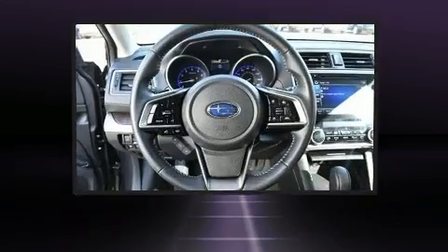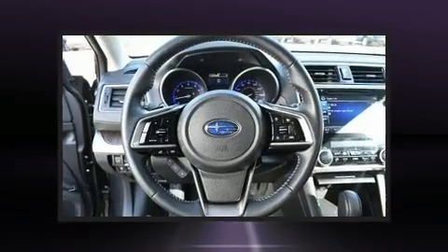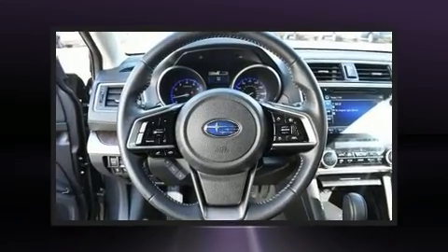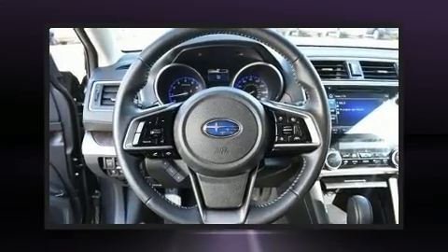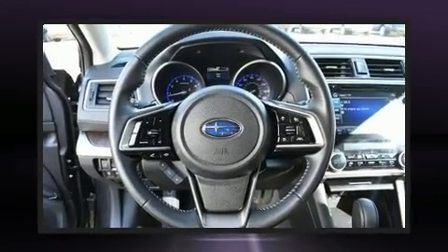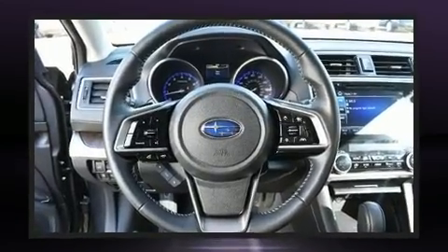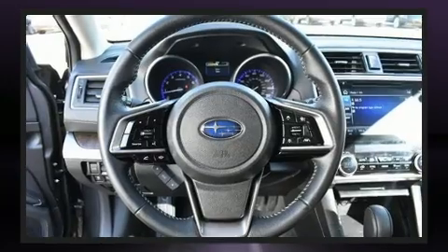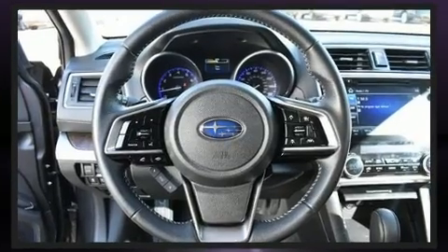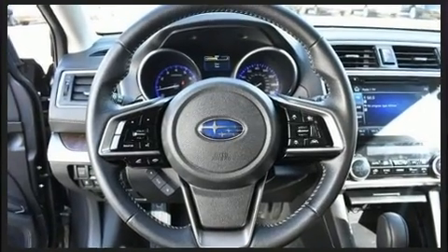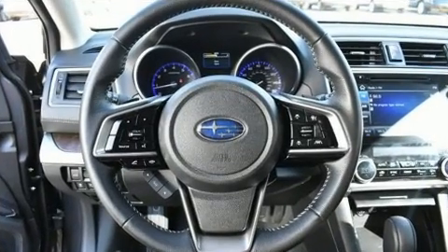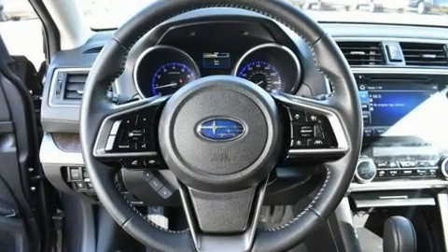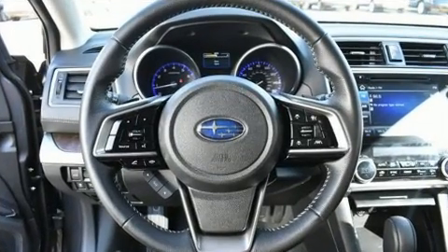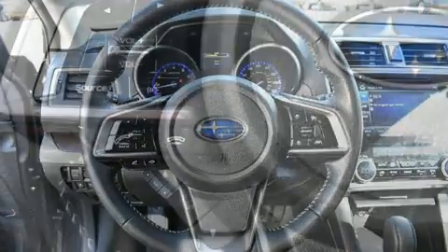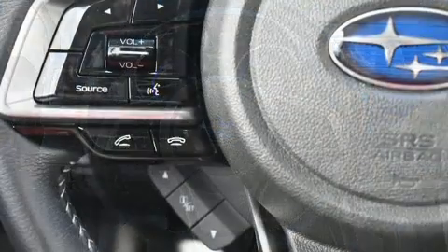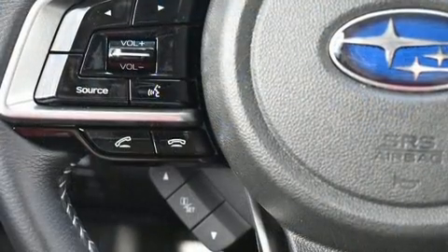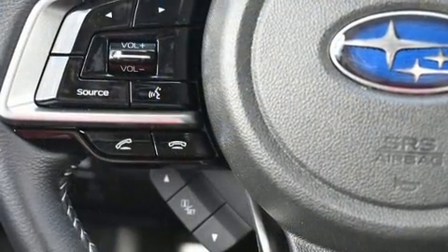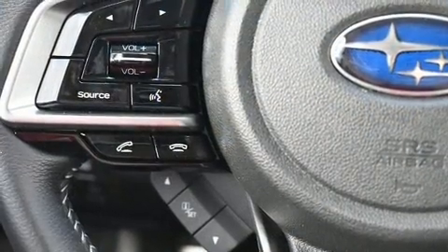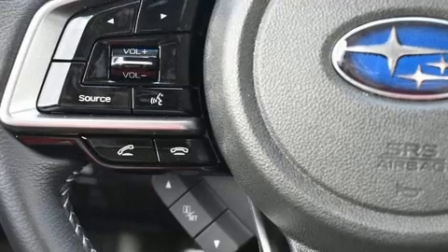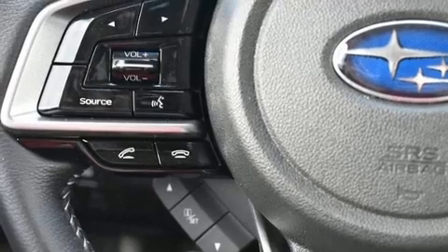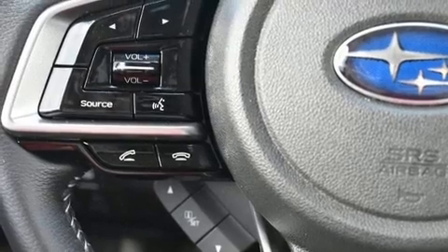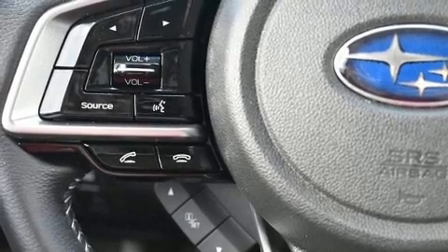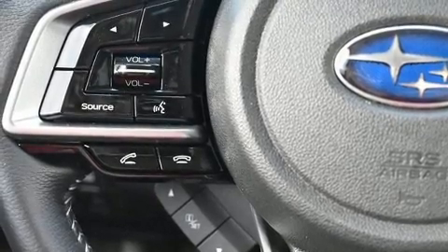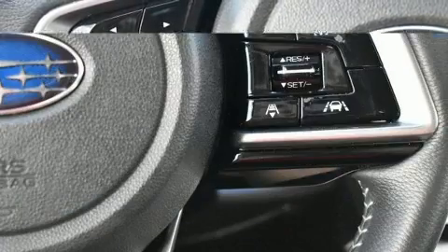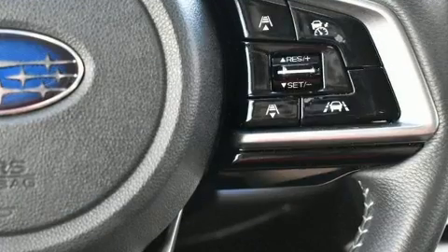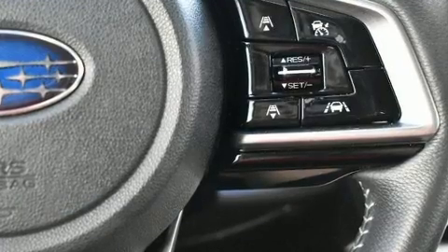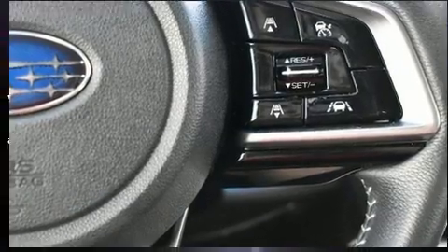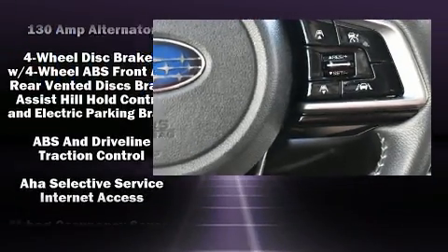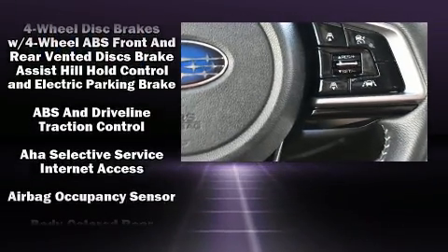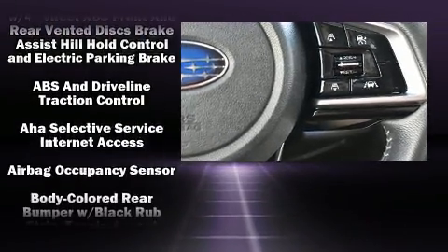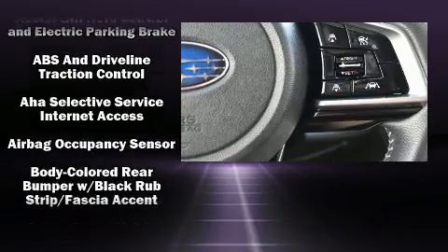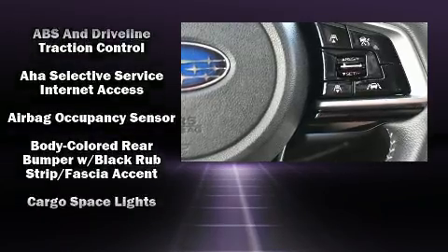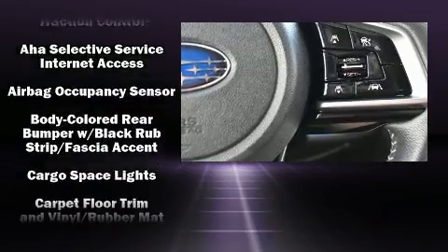Features such as automatic climate control and leather upholstery prove that economical transportation does not need to be sparsely equipped. Rear passengers enjoy the seat heating functionality, keeping them warm during the winter months.